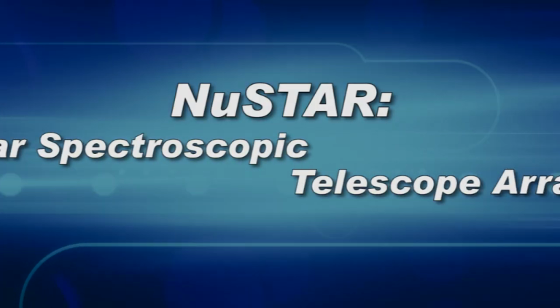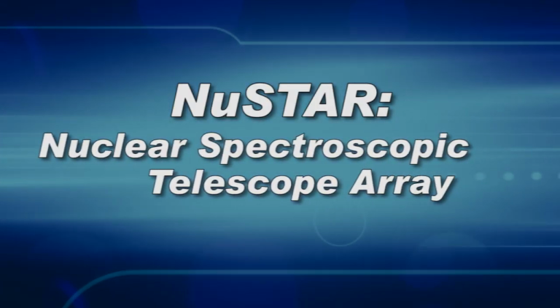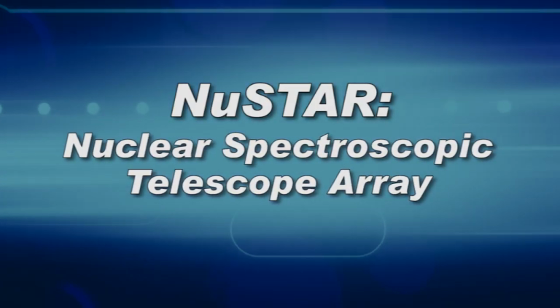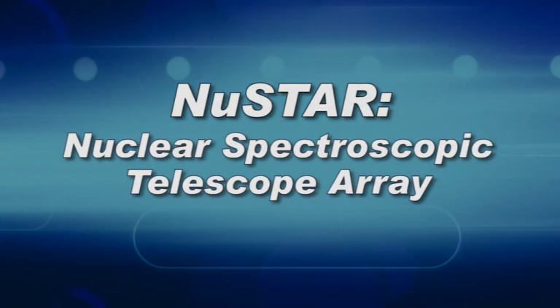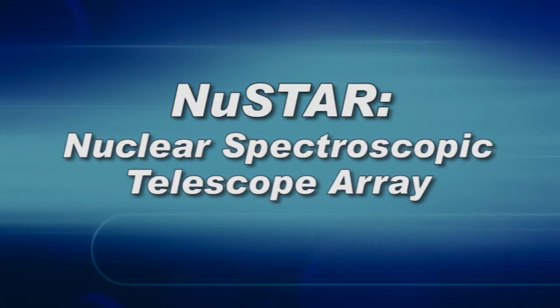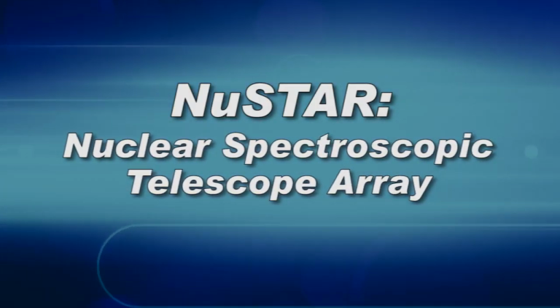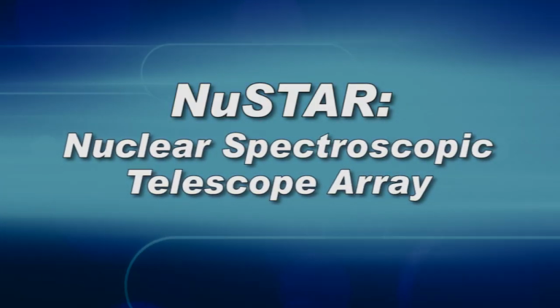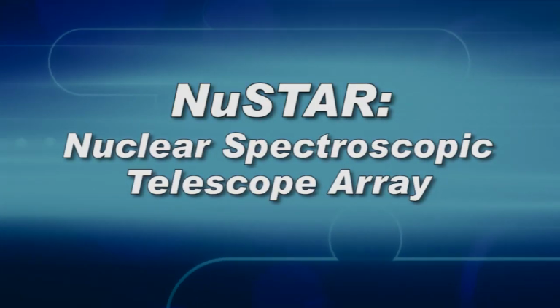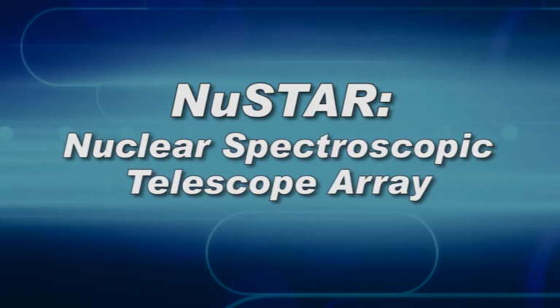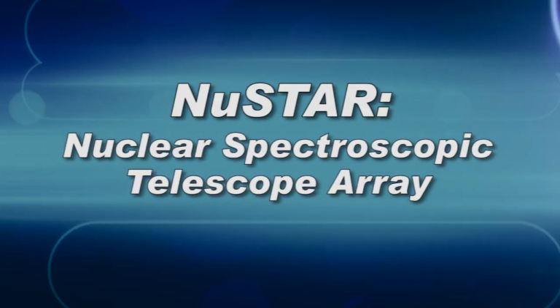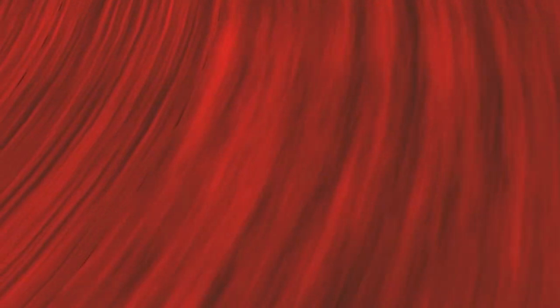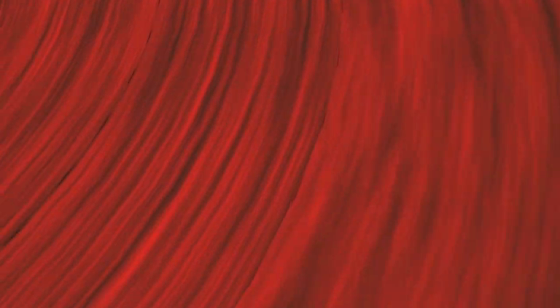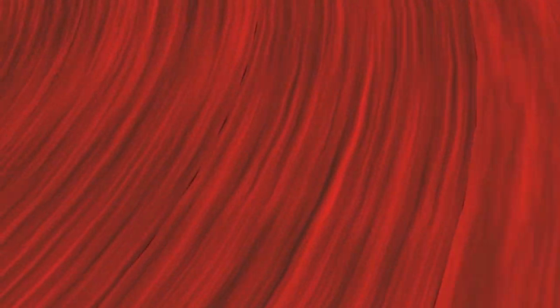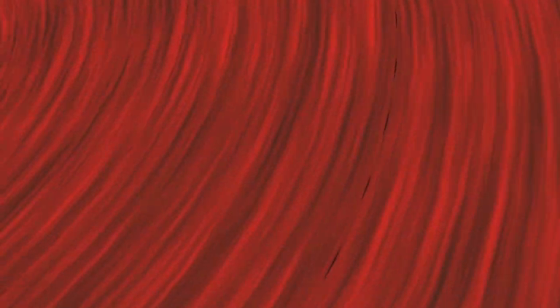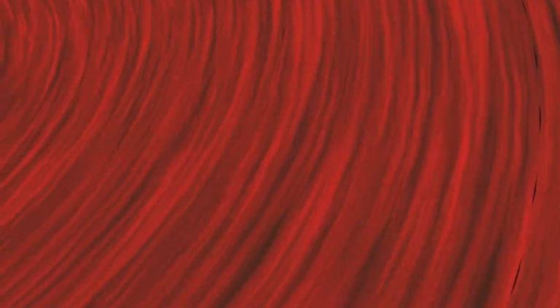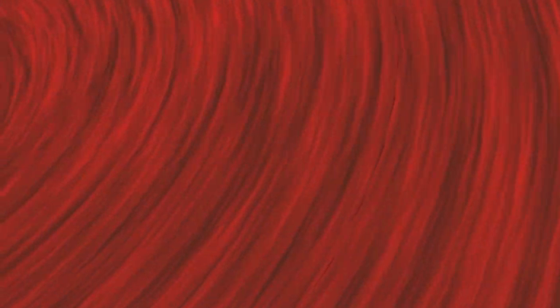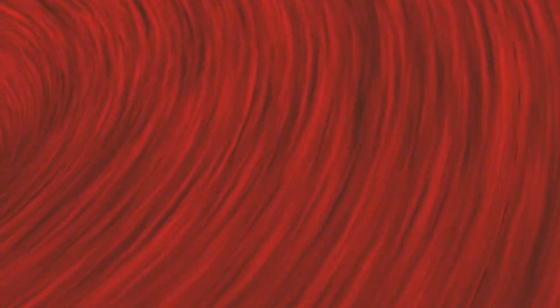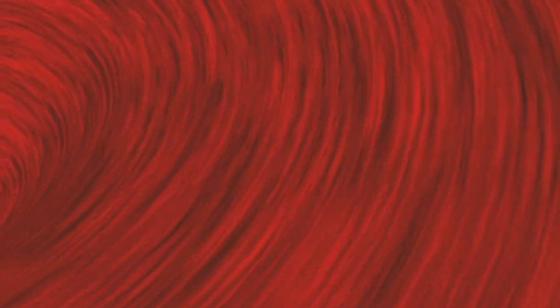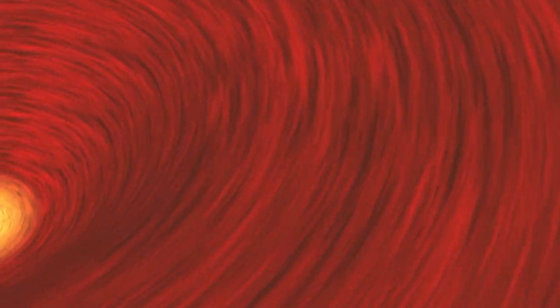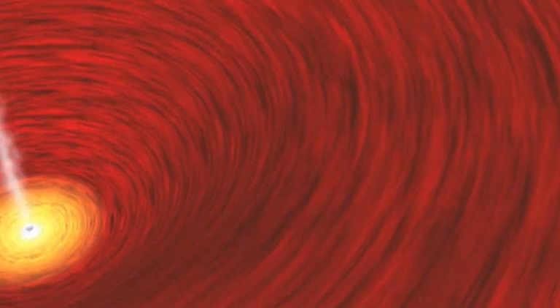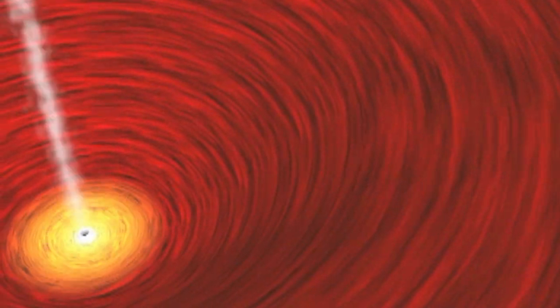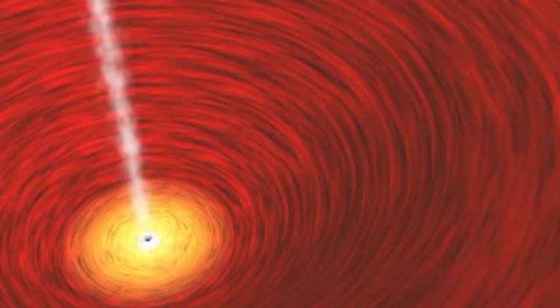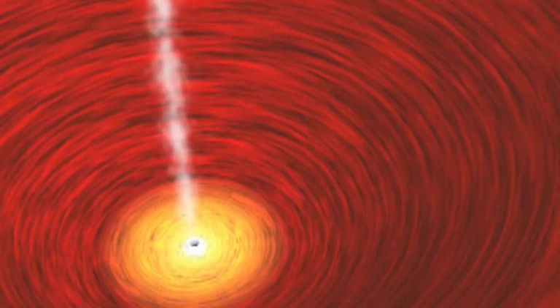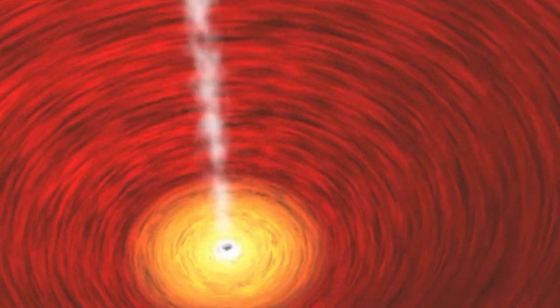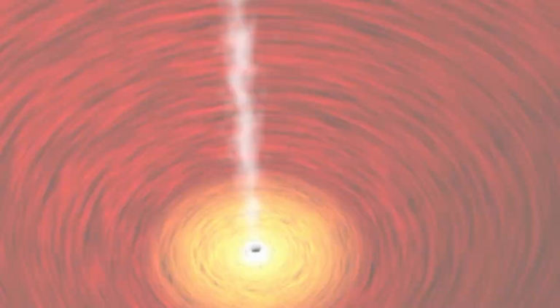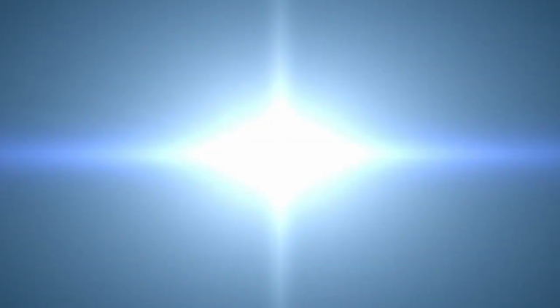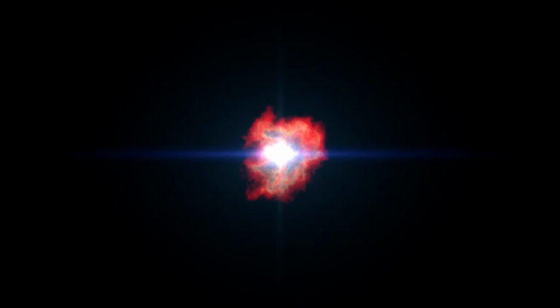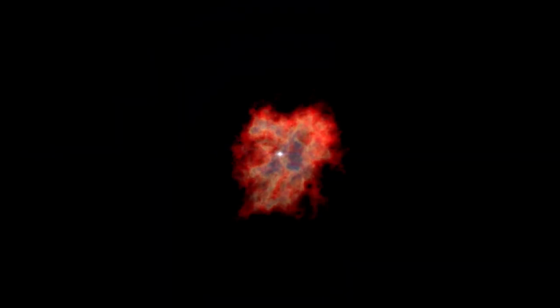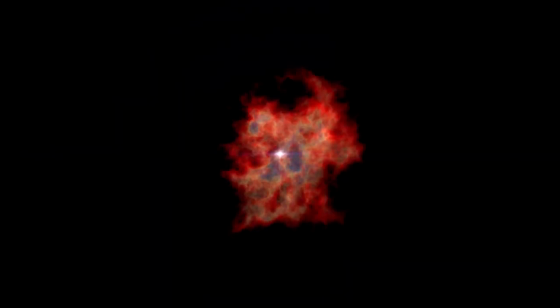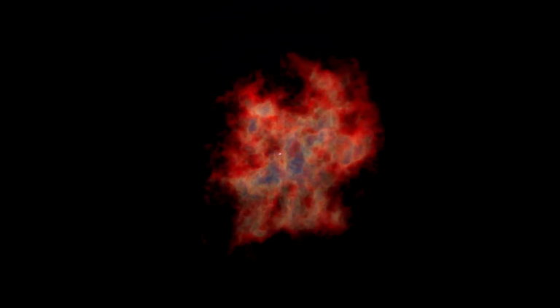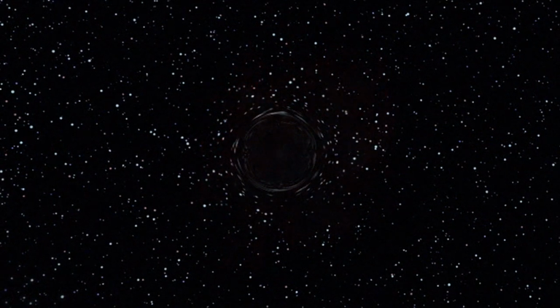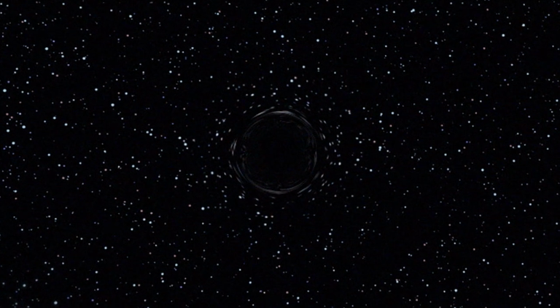NuSTAR stands for Nuclear Spectroscopic Telescope Array, and it's designed to give astronomers unprecedented looks at some of the highest-energy objects in the universe, from stars that recently exploded to black holes.